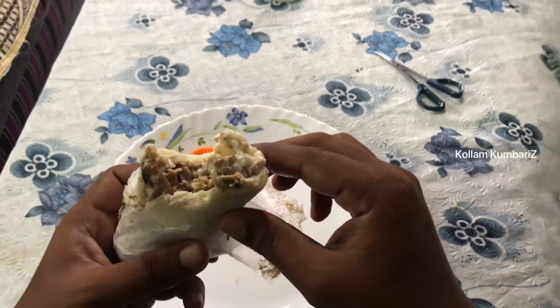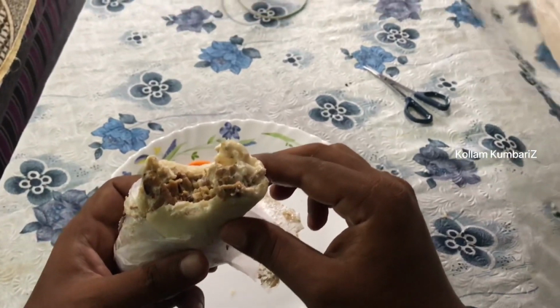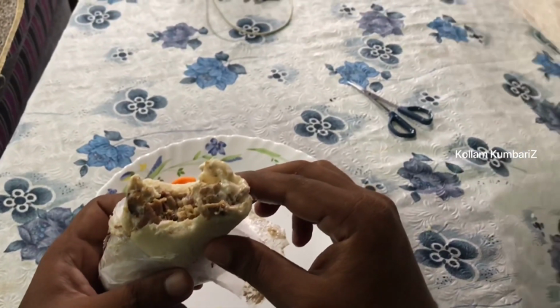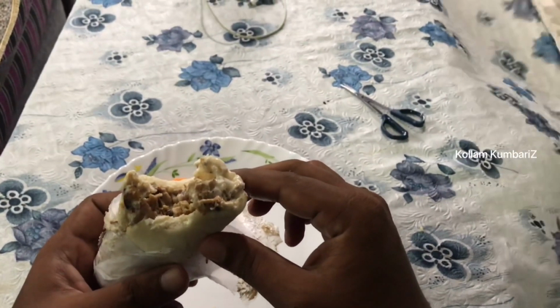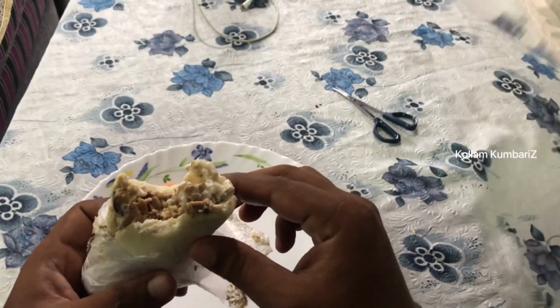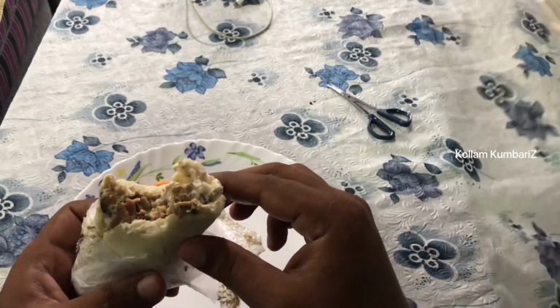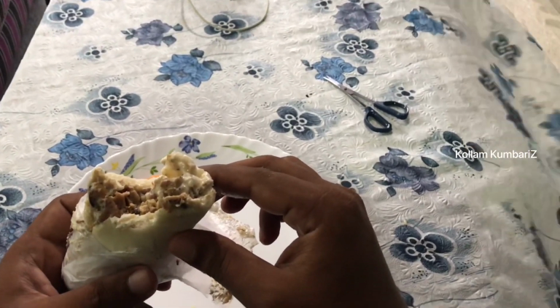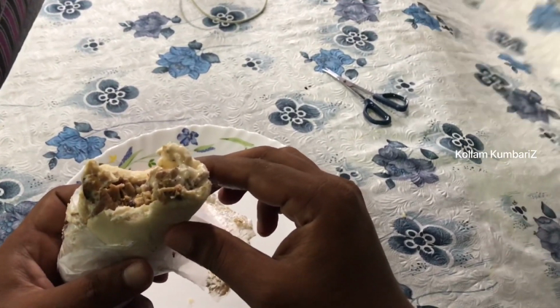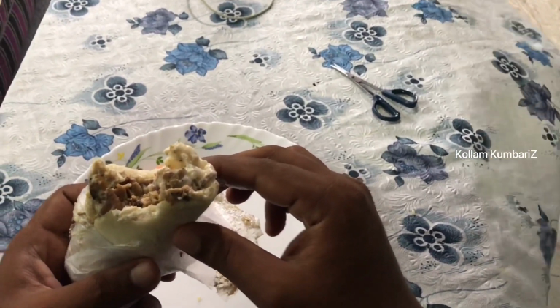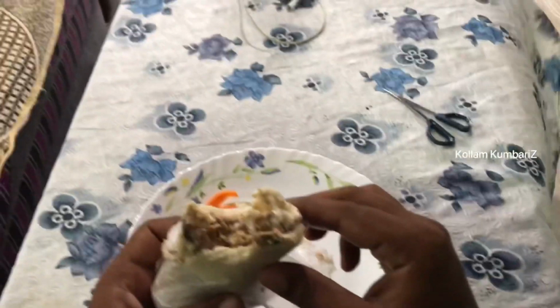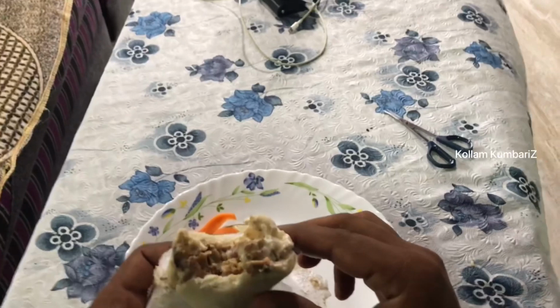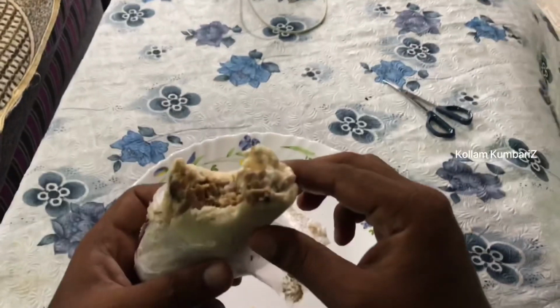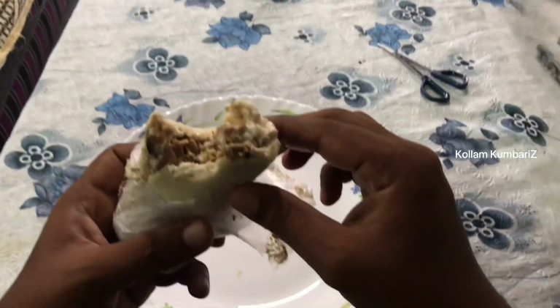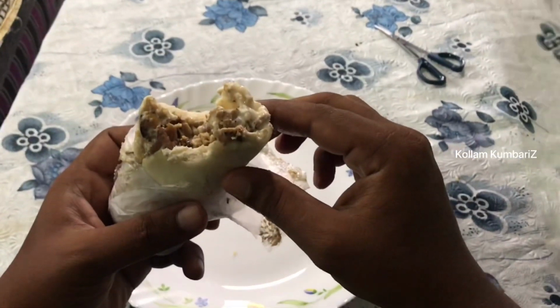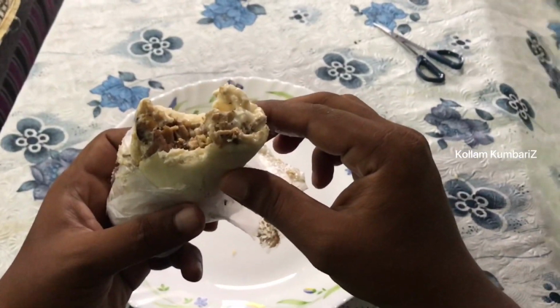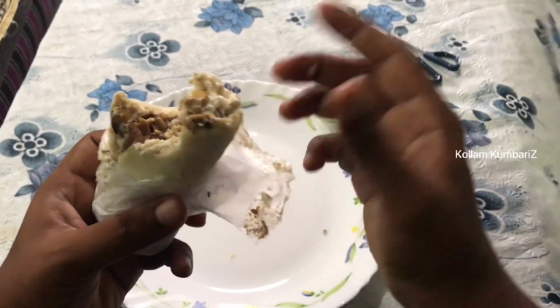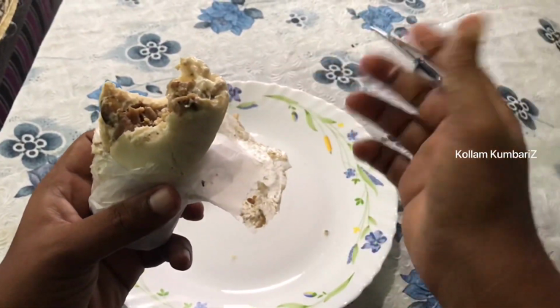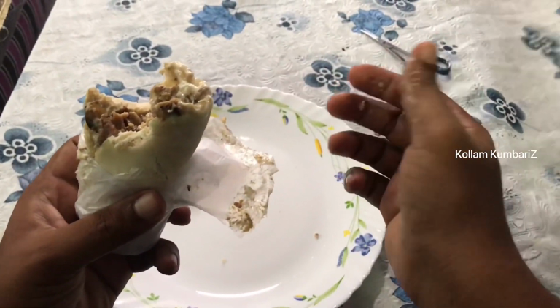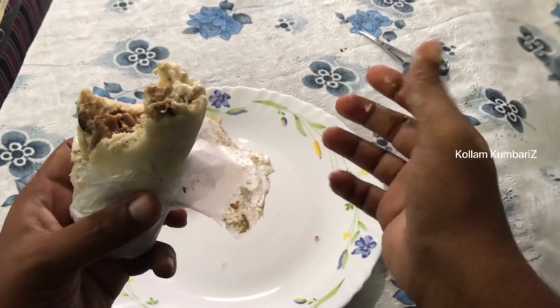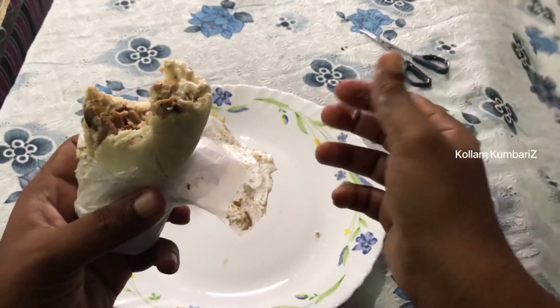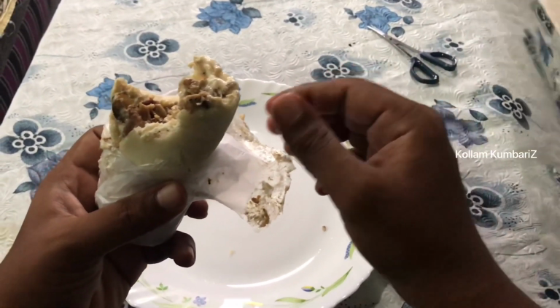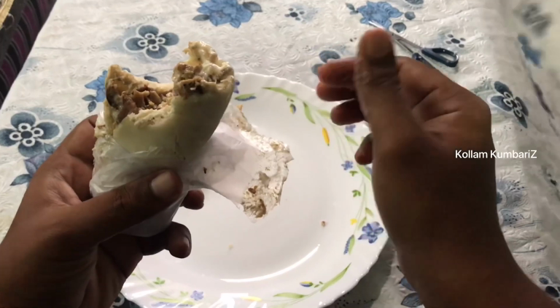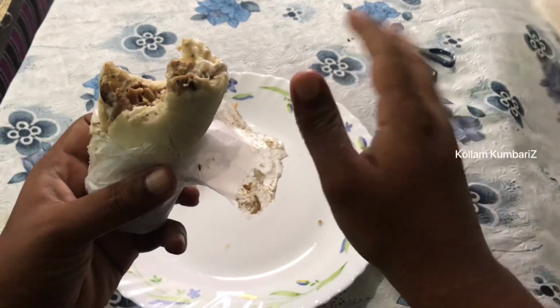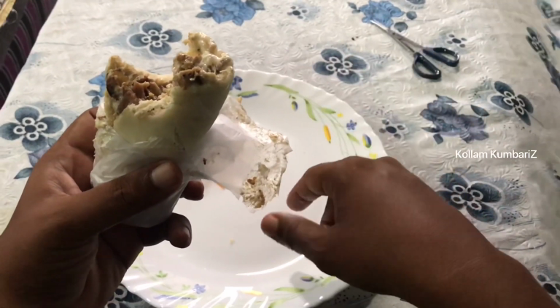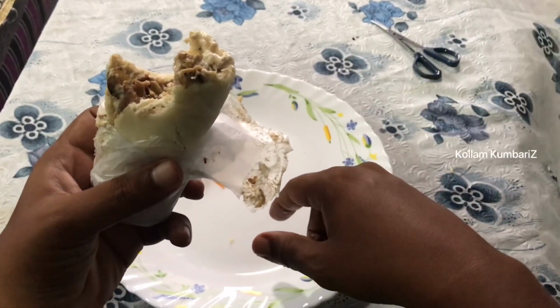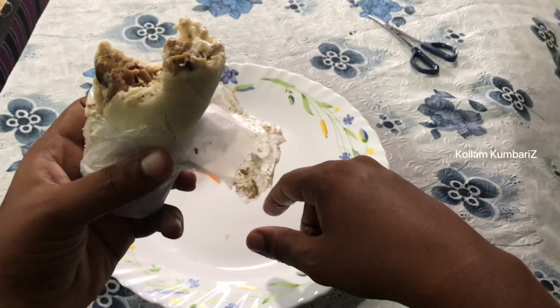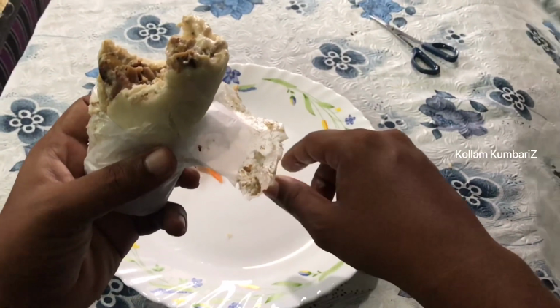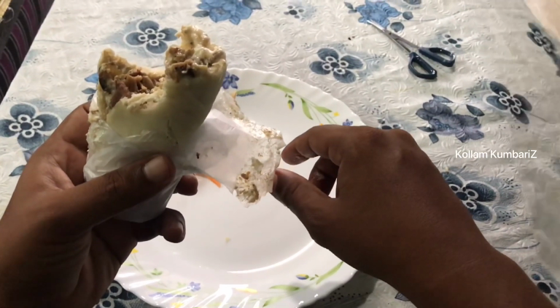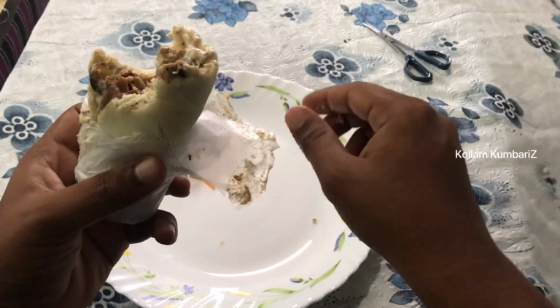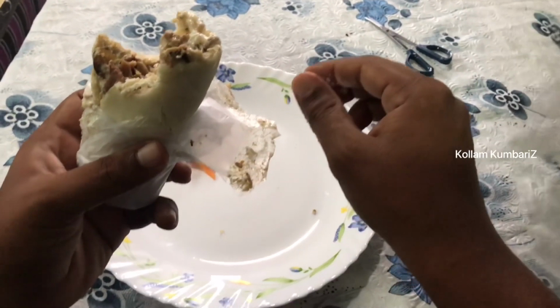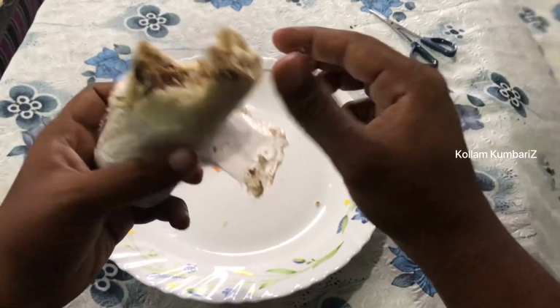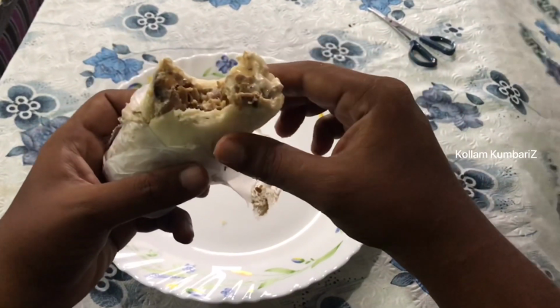I'll try this great snack. Please like and subscribe. Please comment your feedback. Thank you guys. Stay tuned.